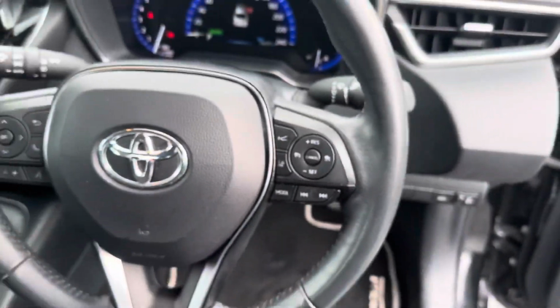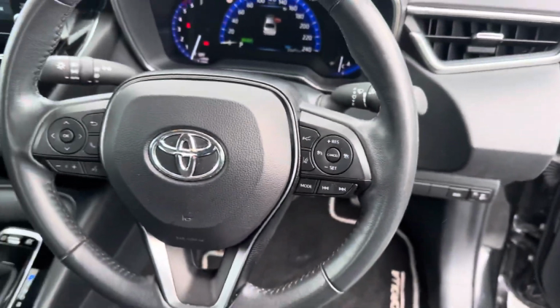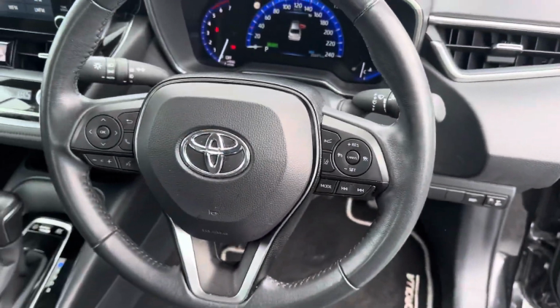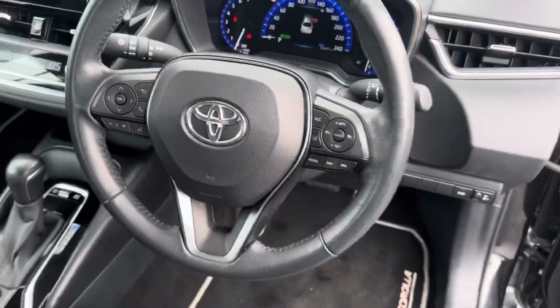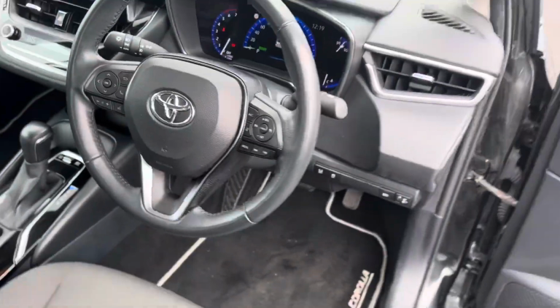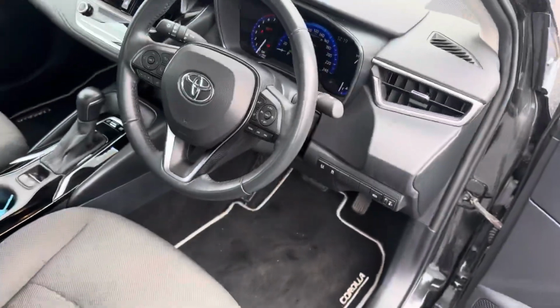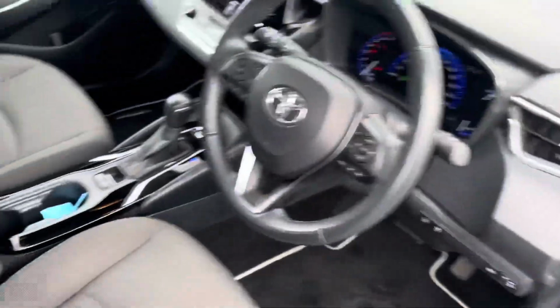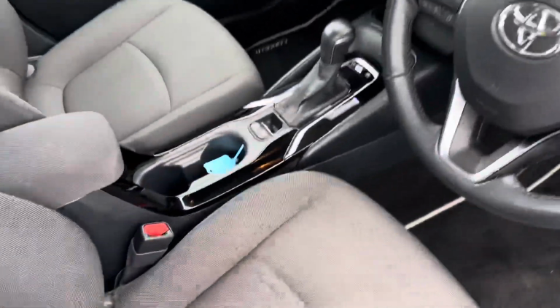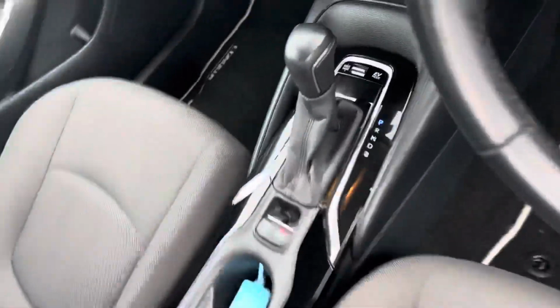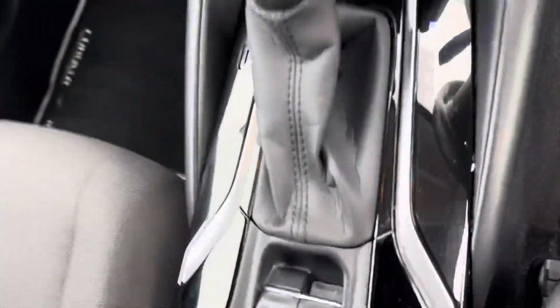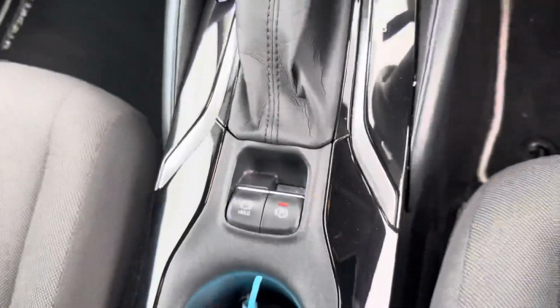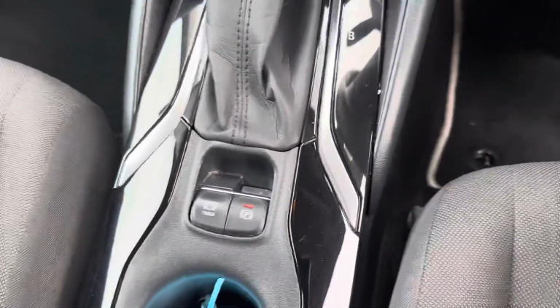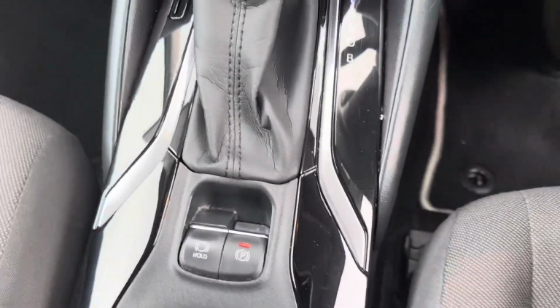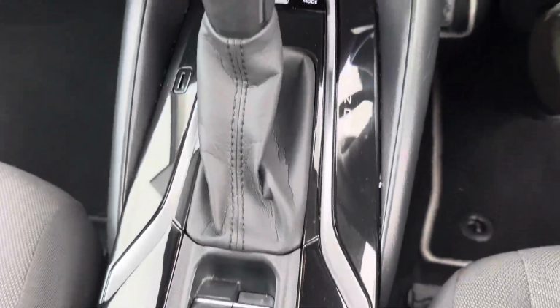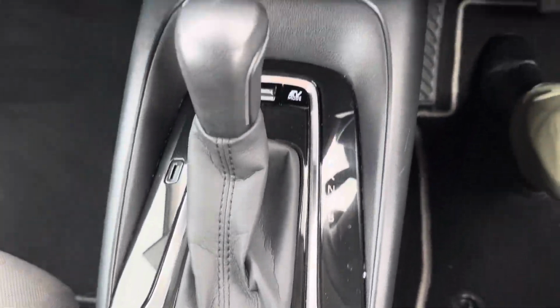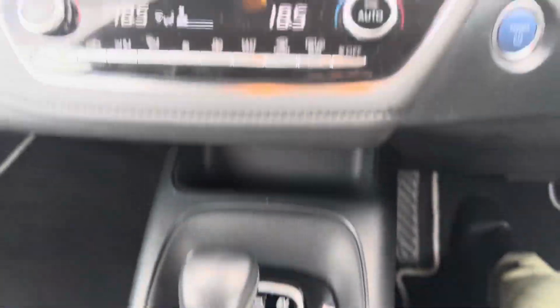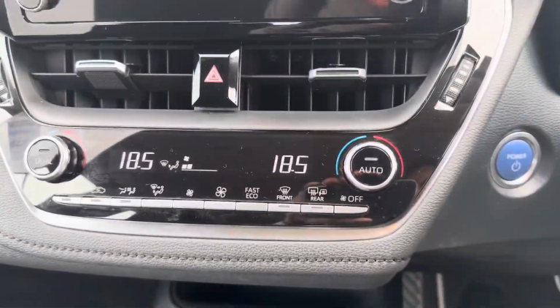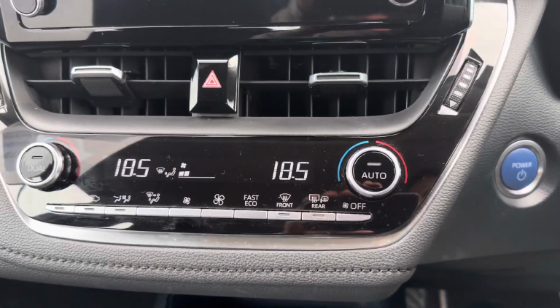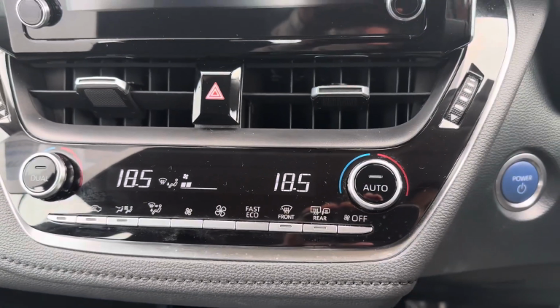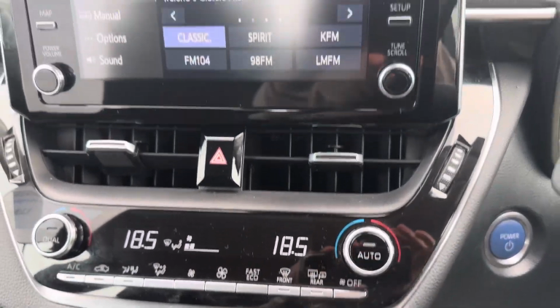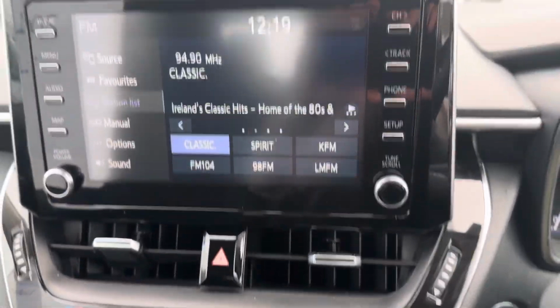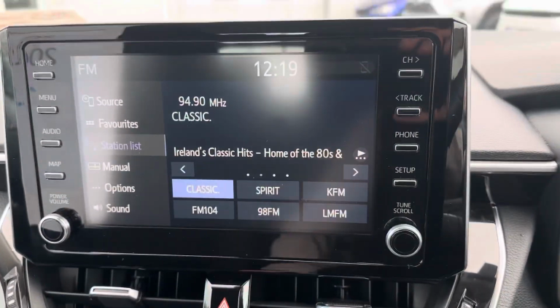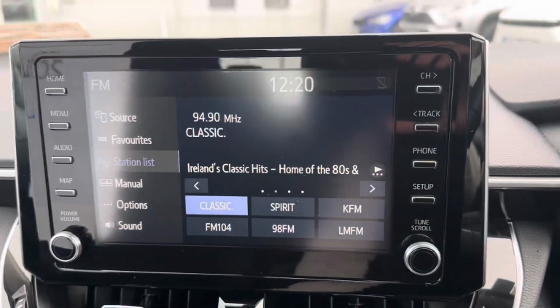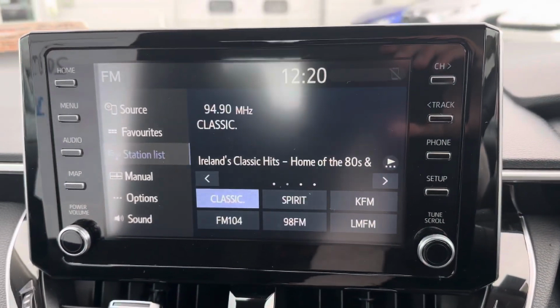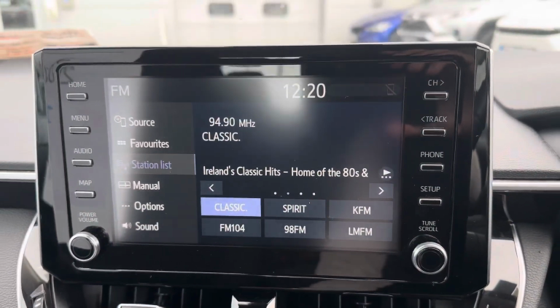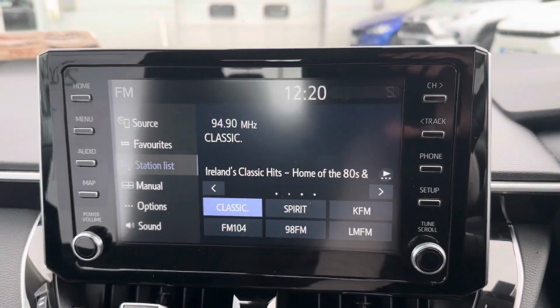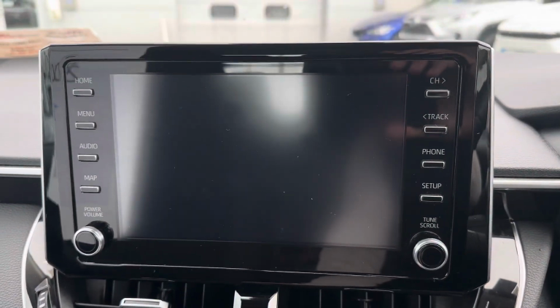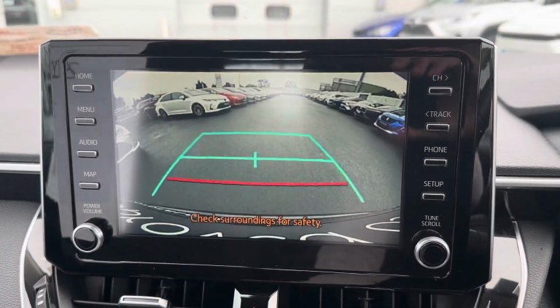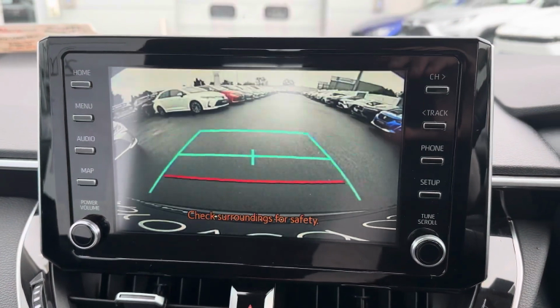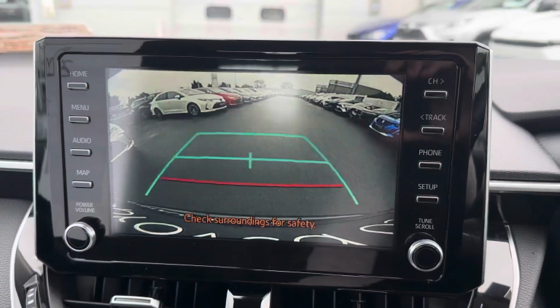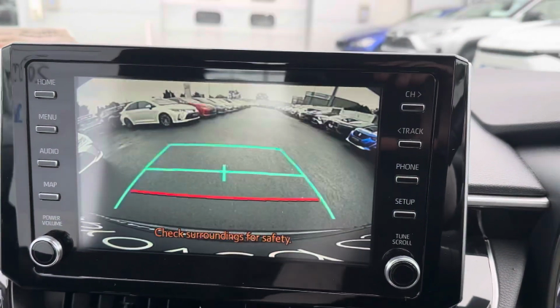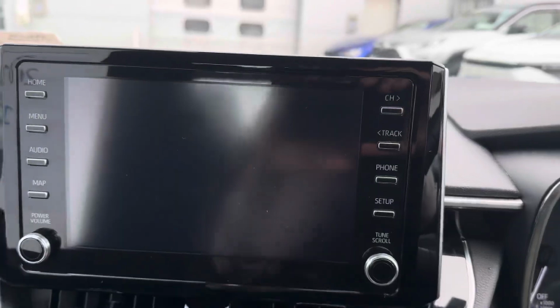Lane departure assist, auto handbrake, auto hold, dual zone air conditioning climate control, and a Toyota touchscreen radio with reverse camera, full Bluetooth, and Apple and Android CarPlay.